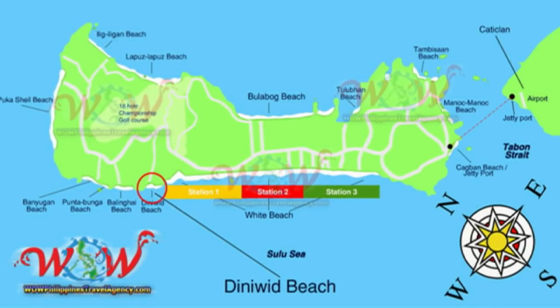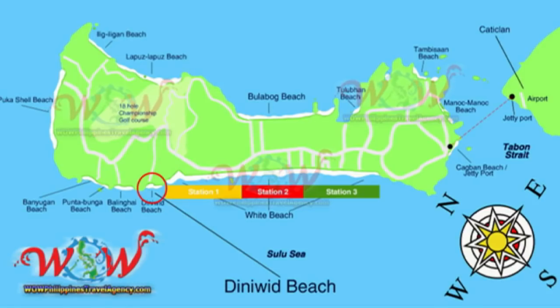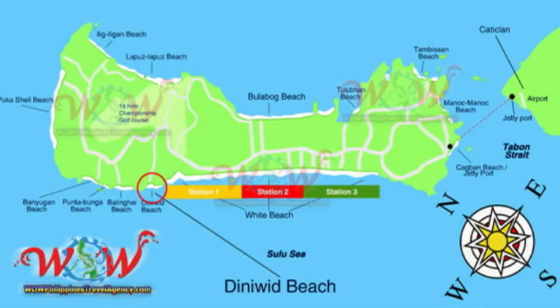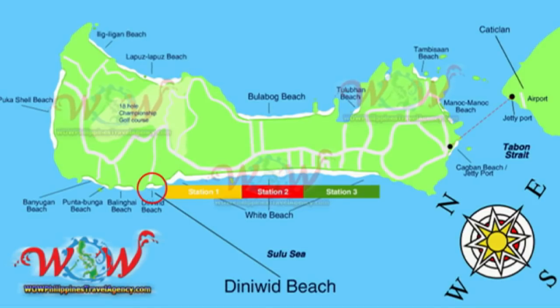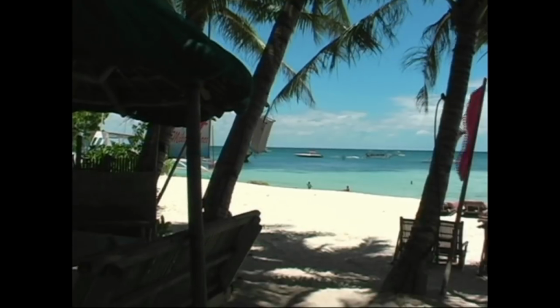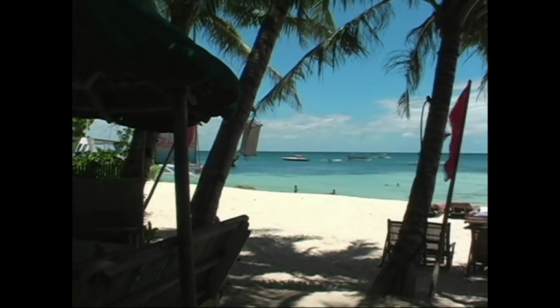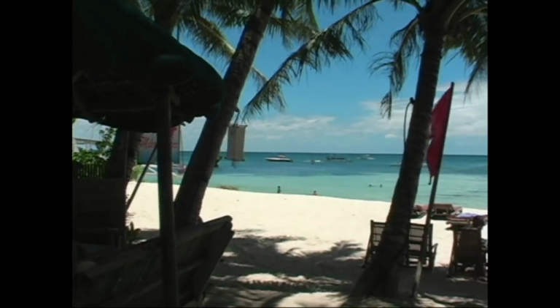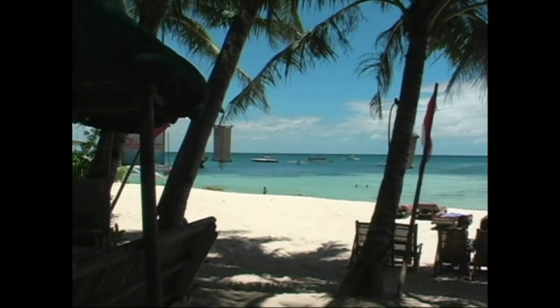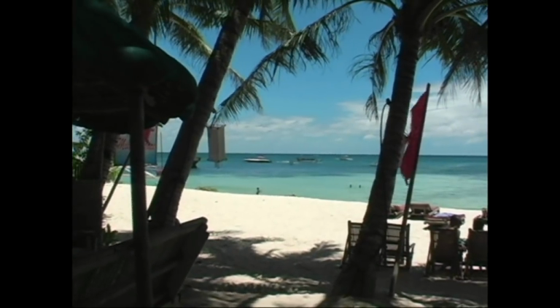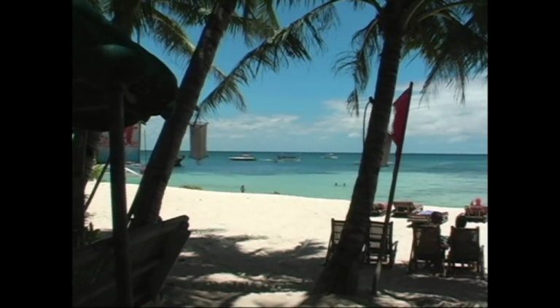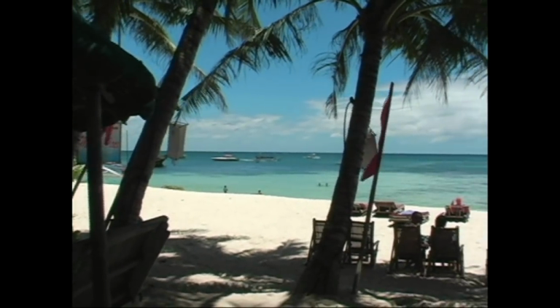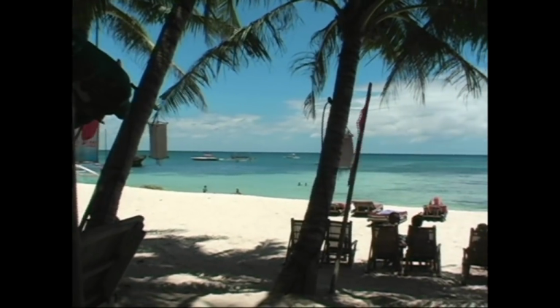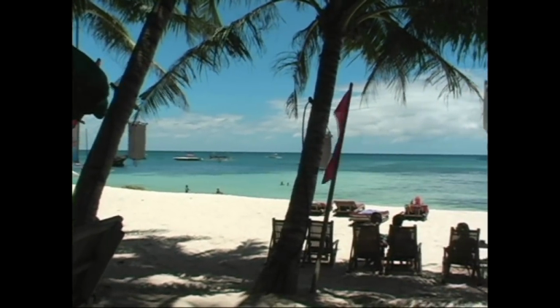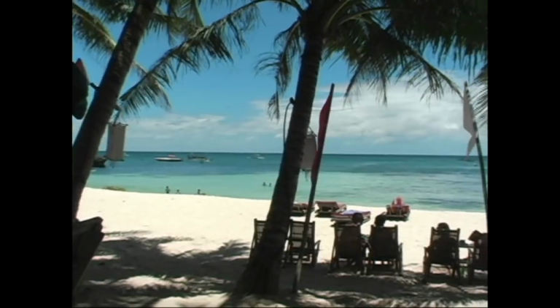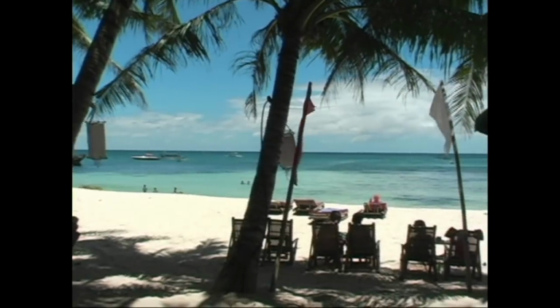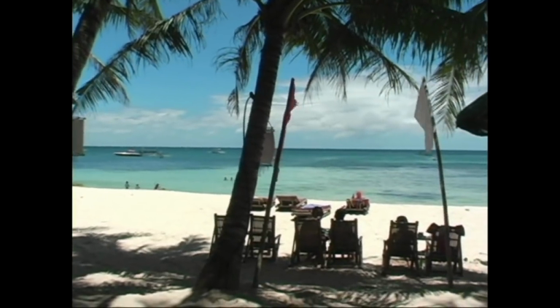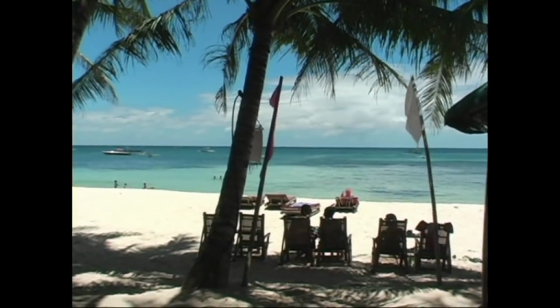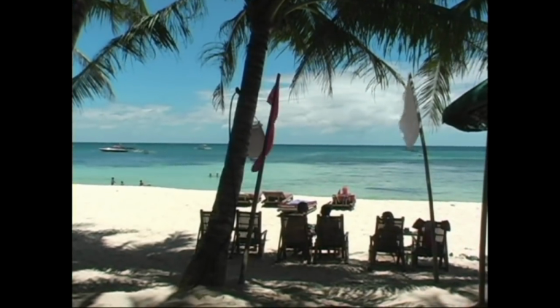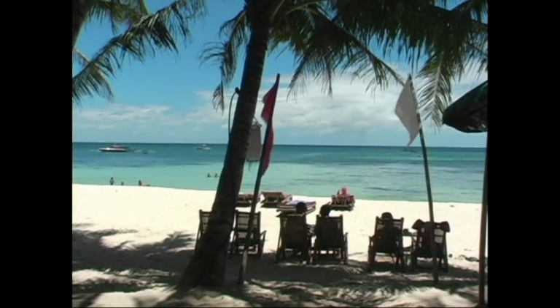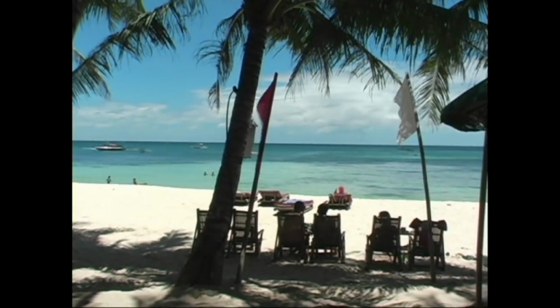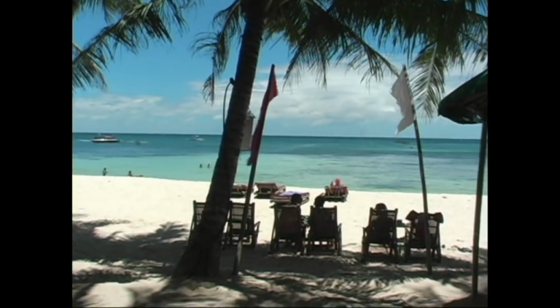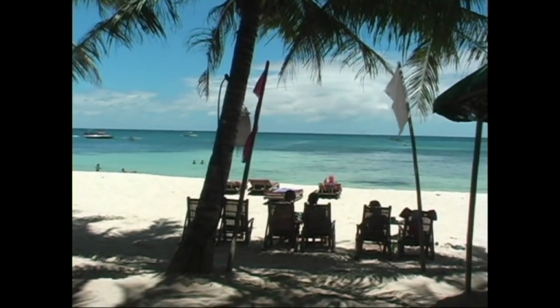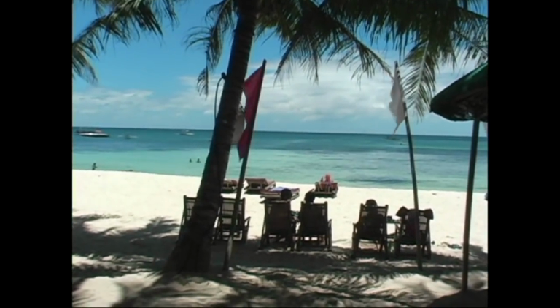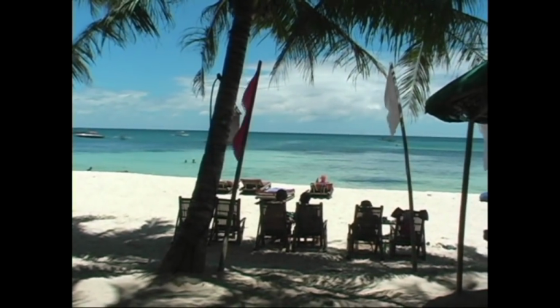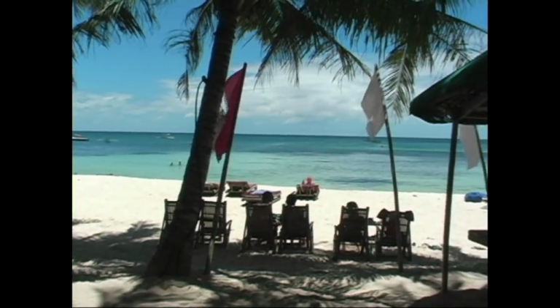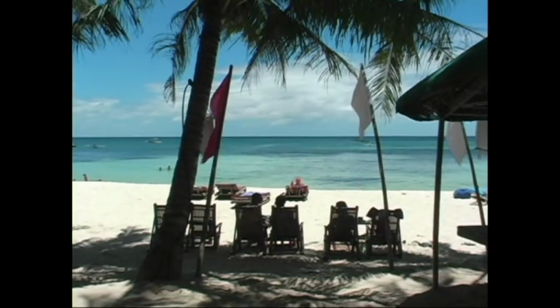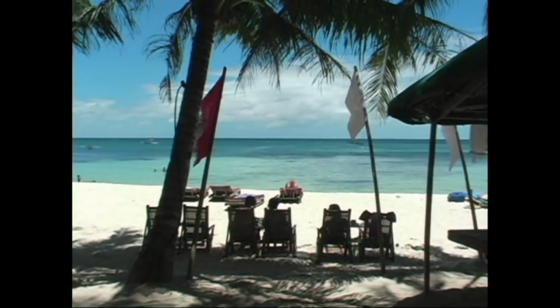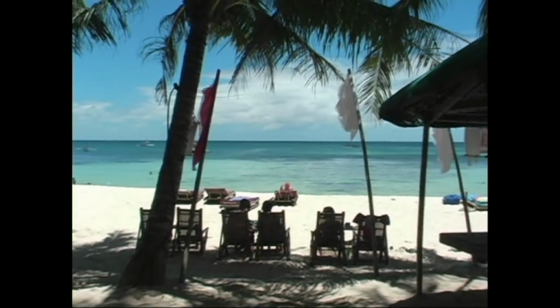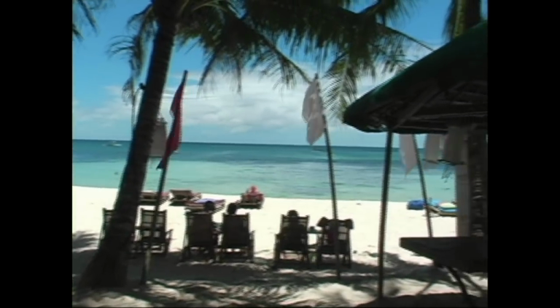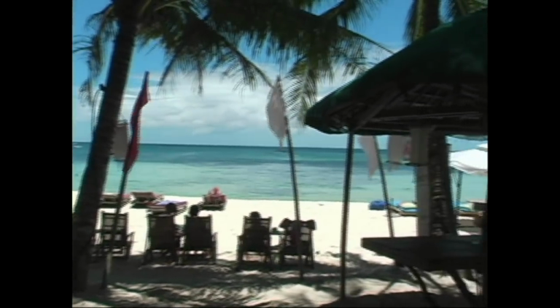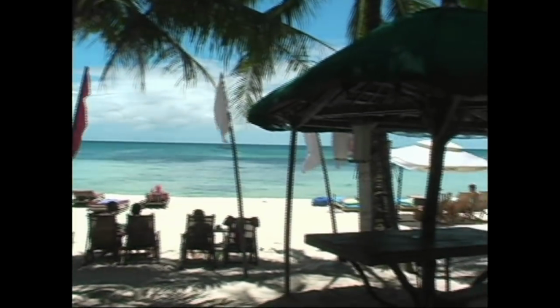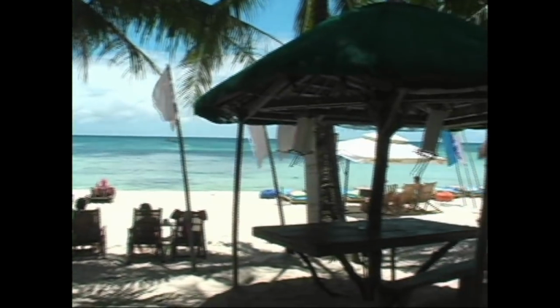This is a really nice beach resort. As you can see here, it has a very beautiful and very large beachfront. You have quite a few meters from the resort all the way out to the ocean, and it's also quite wide.